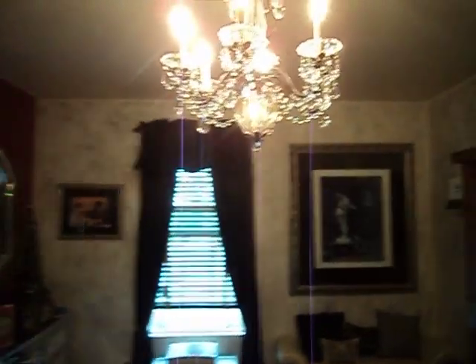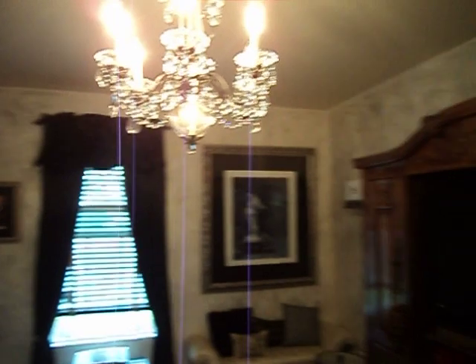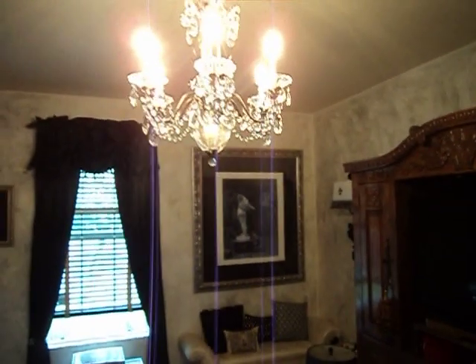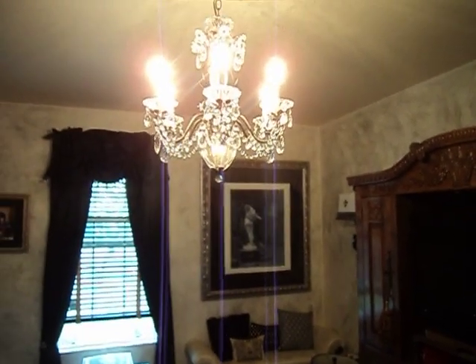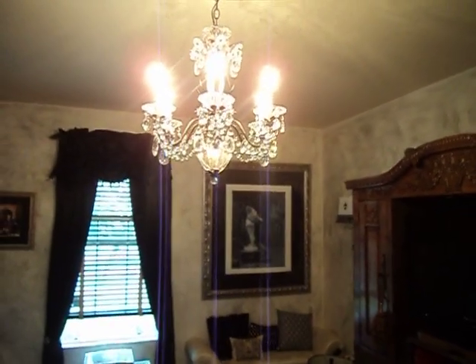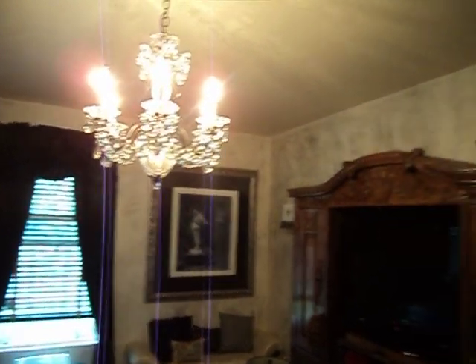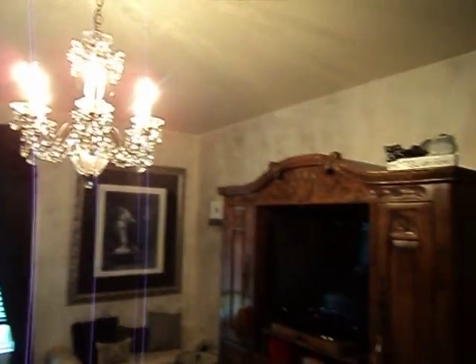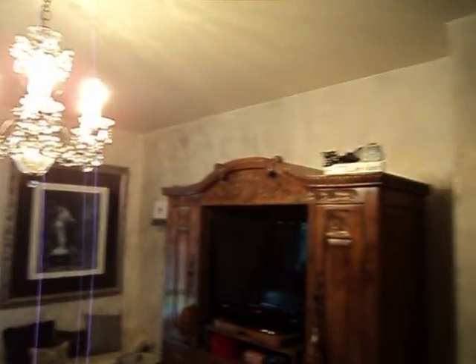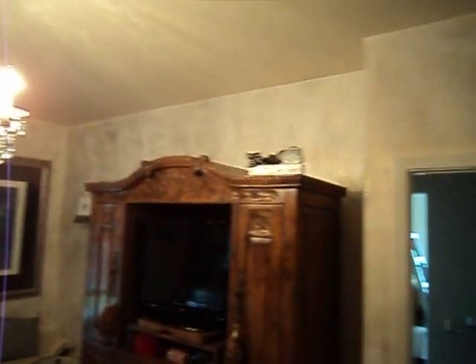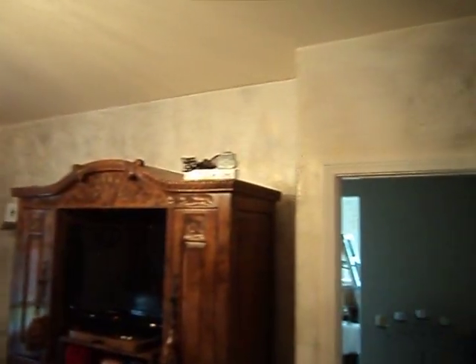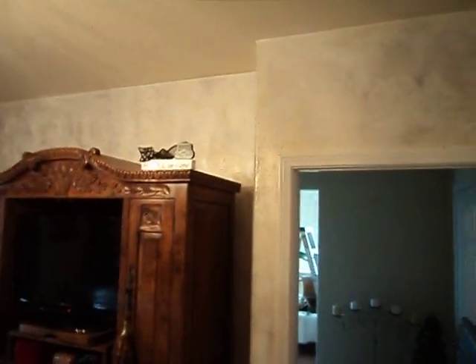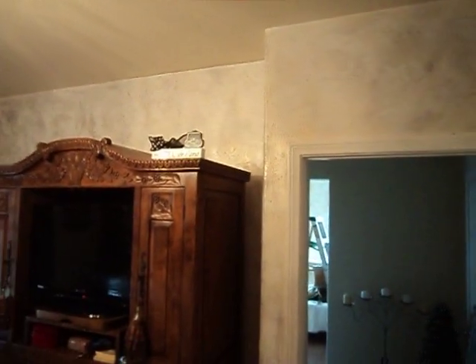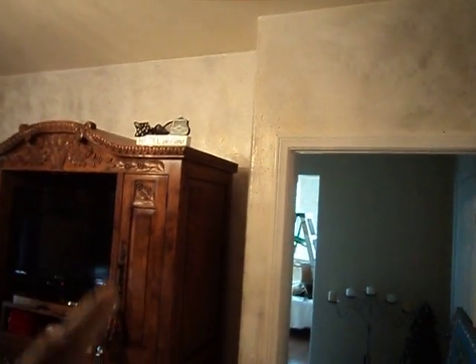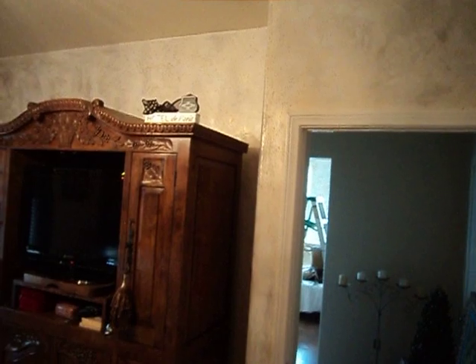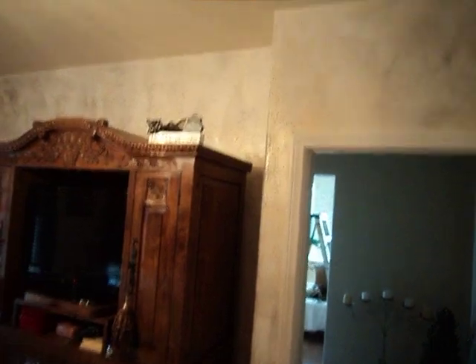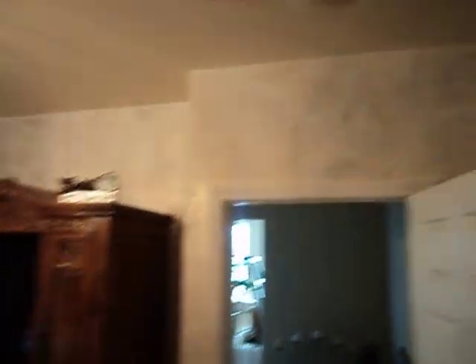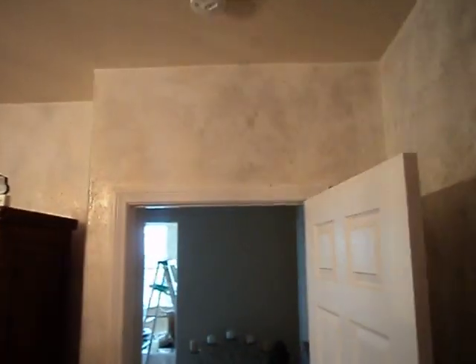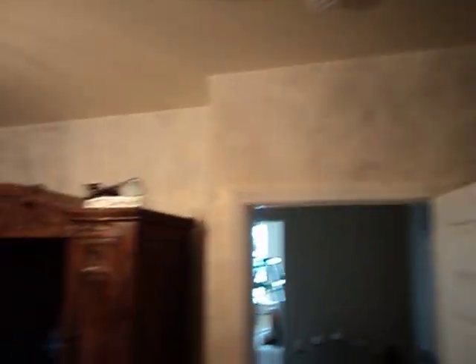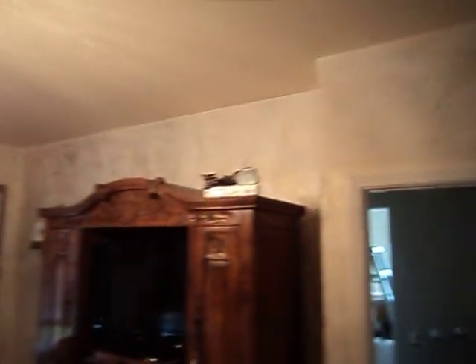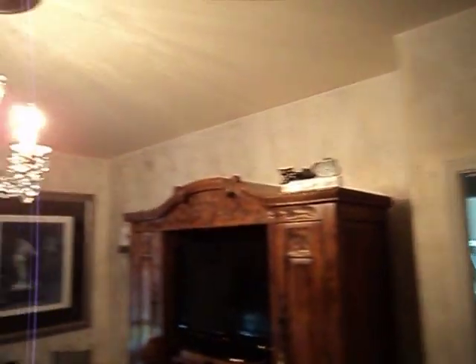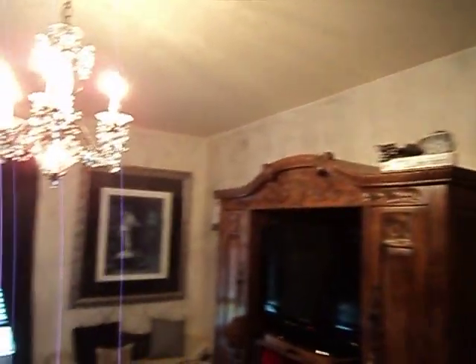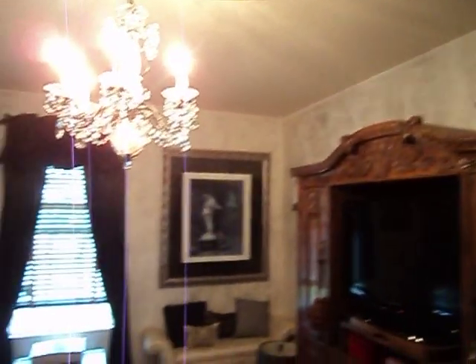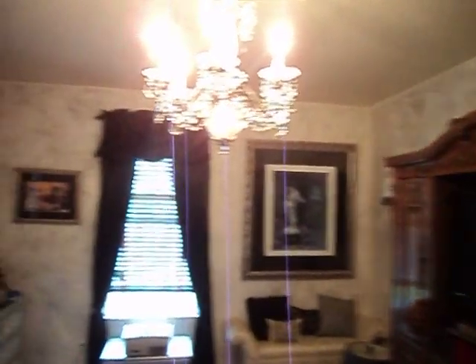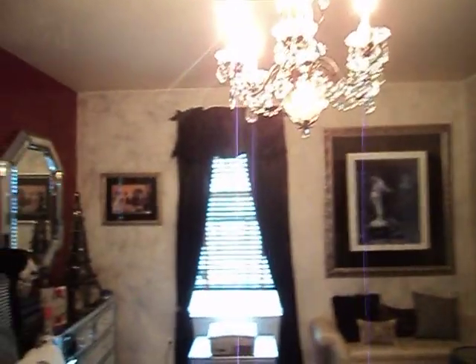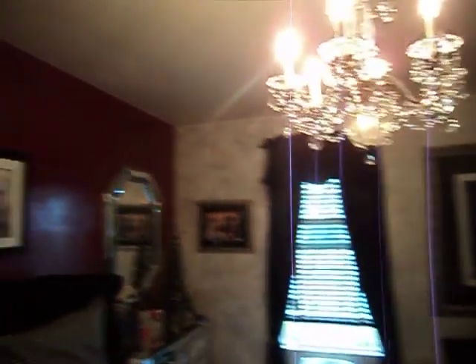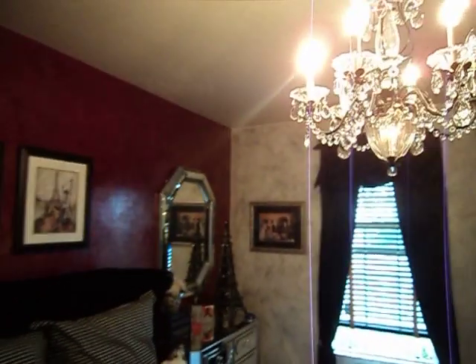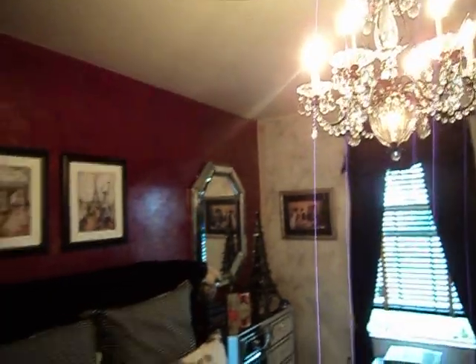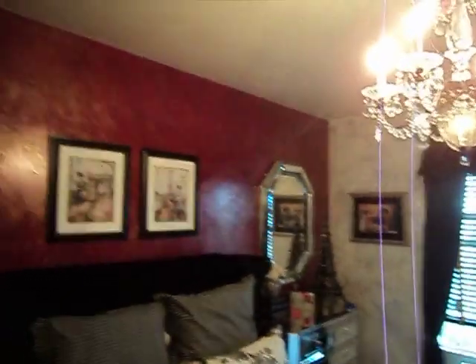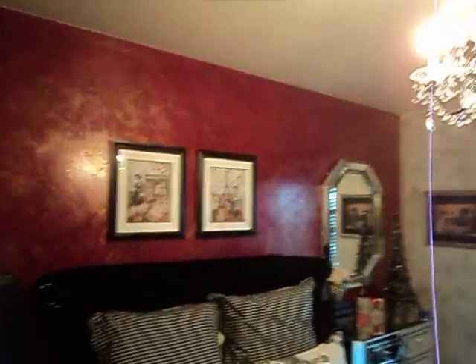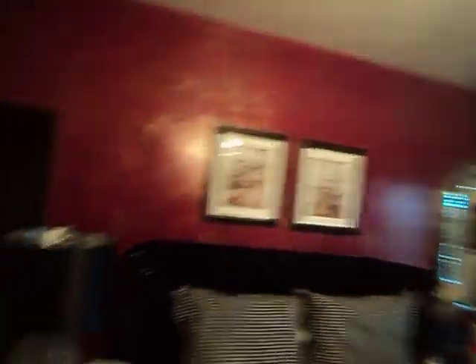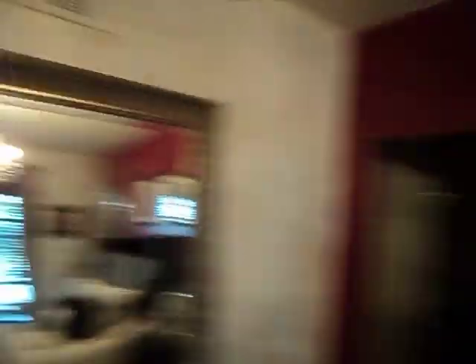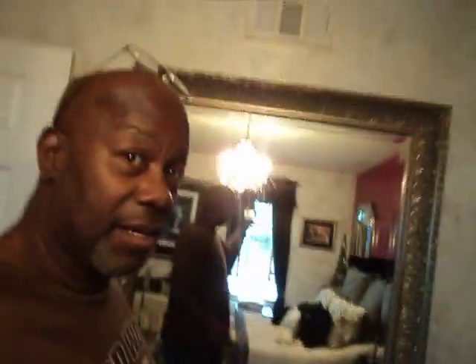Come over here too. That chandelier is gorgeous. You see now she has her room back. And you can see the shine on the columns and whatnot like that. I just wanted to give you a shot of what I can do. The plaster art master,